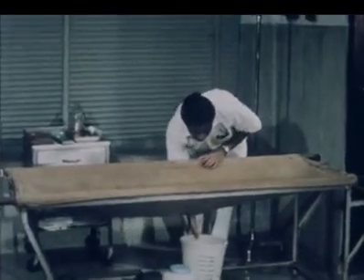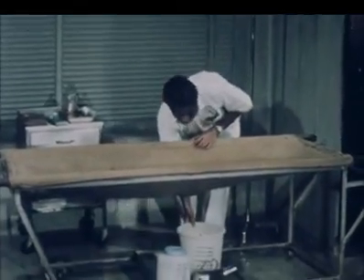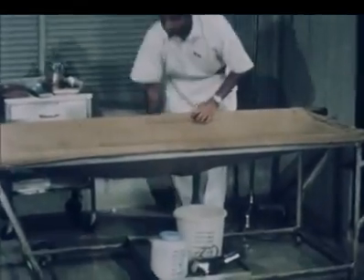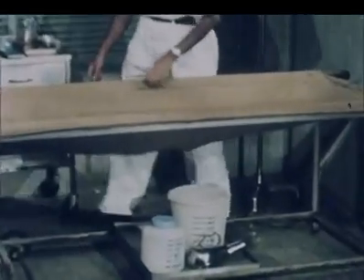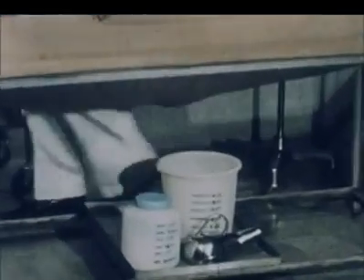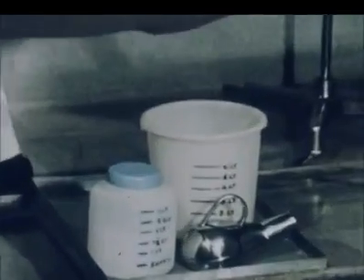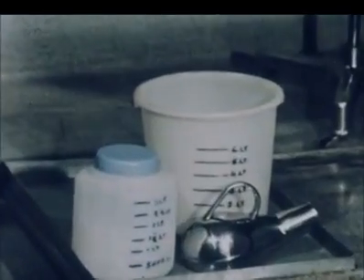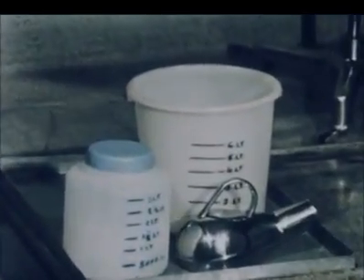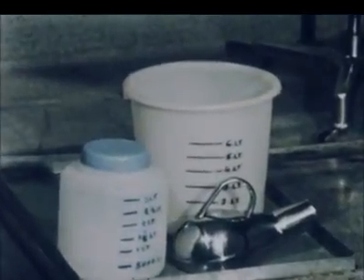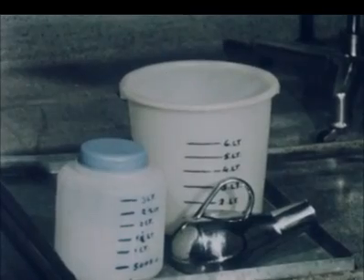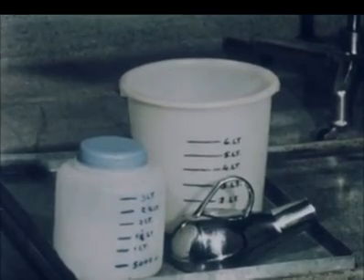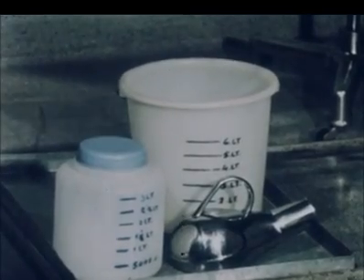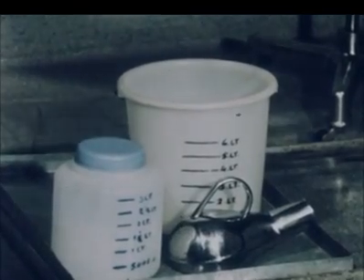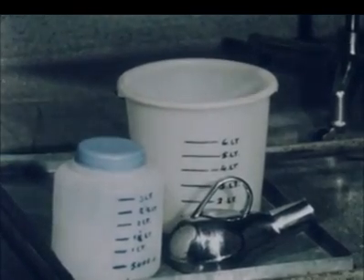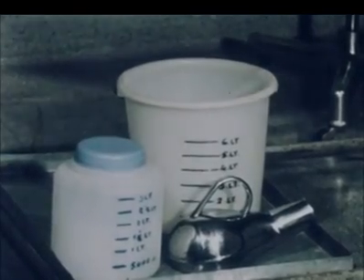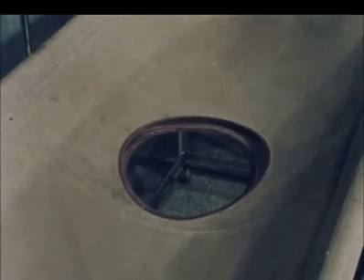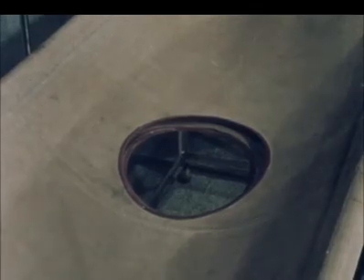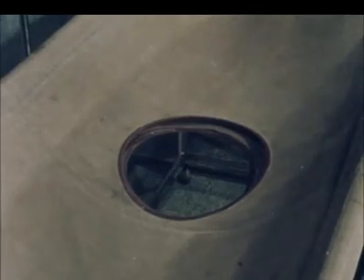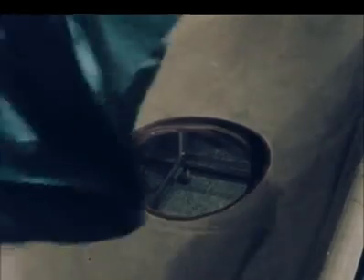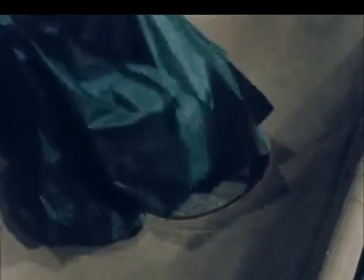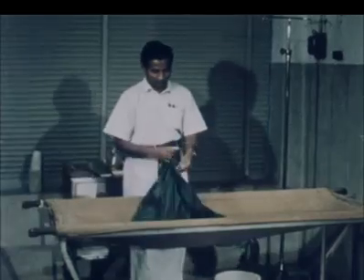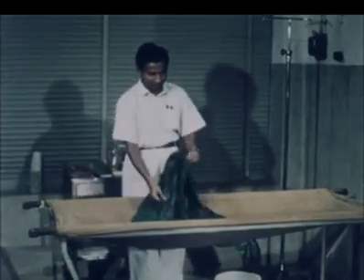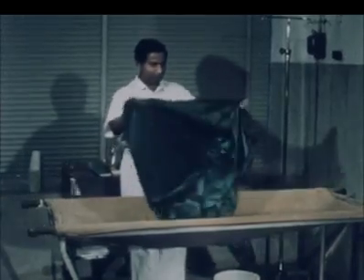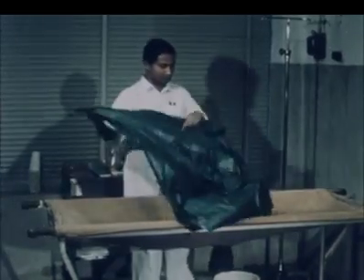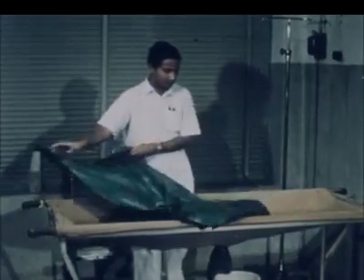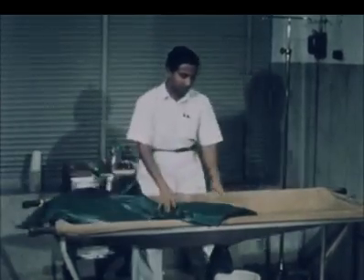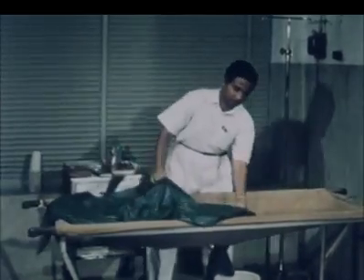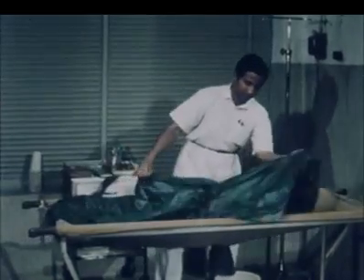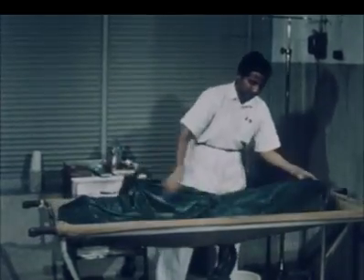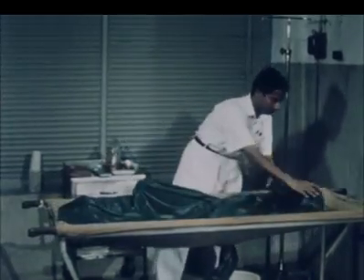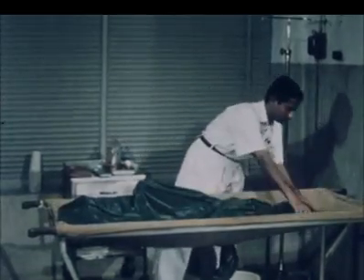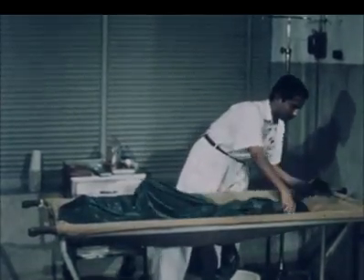A cholera cot channels all stool into a receptacle calibrated for rapid reading. Urine is collected separately. A waterproof sheet with a sleeve attached to the hole serves to keep the cot dry and ensure the quantitative collection of the stool.